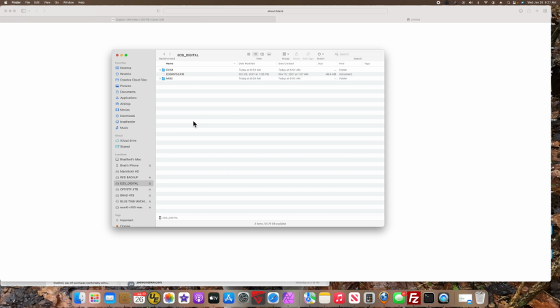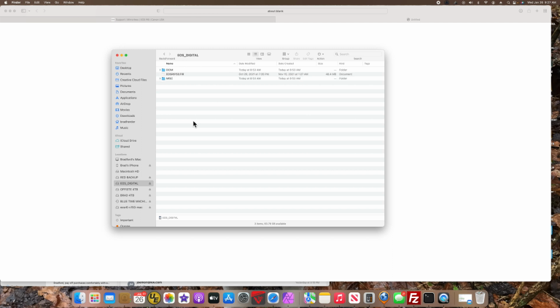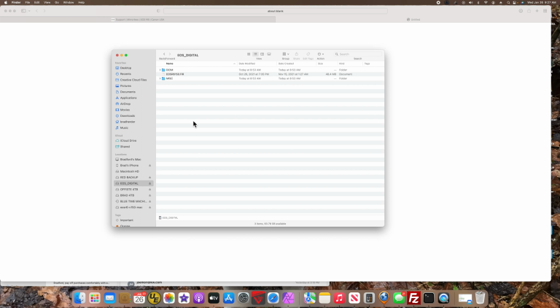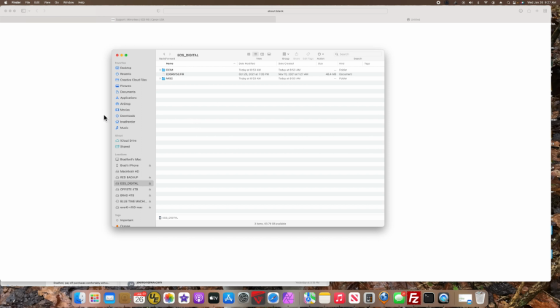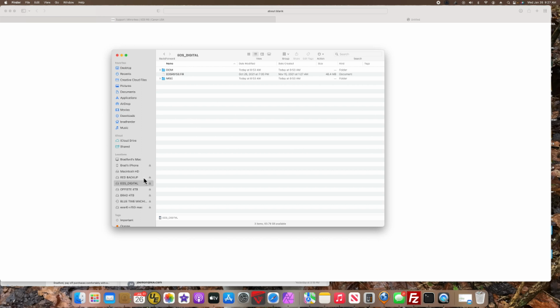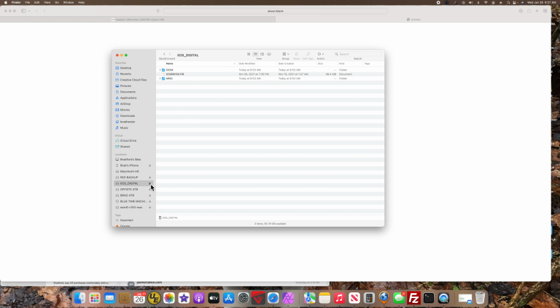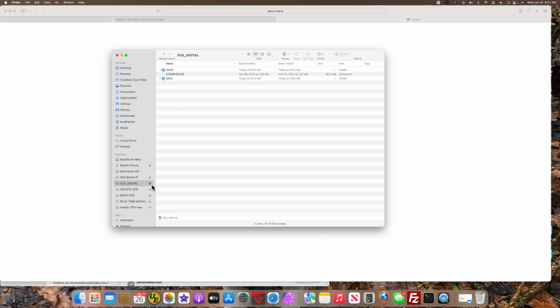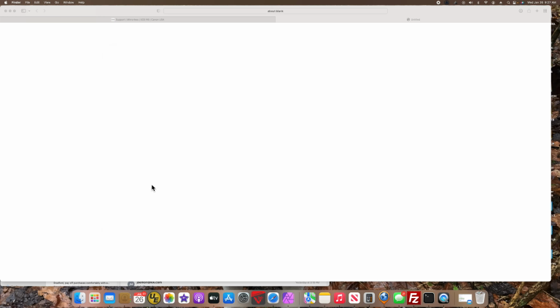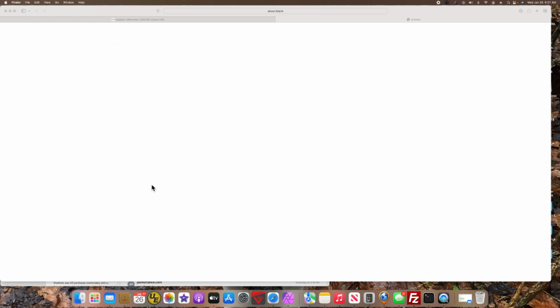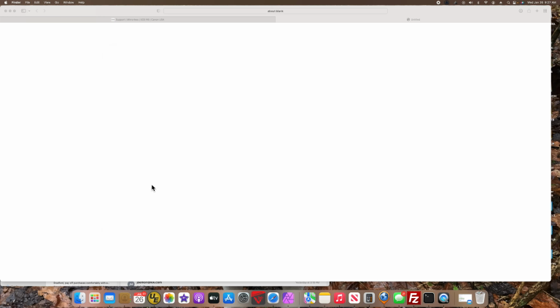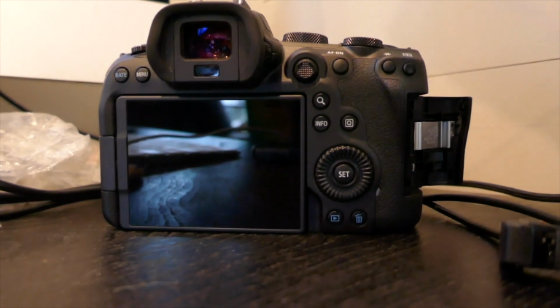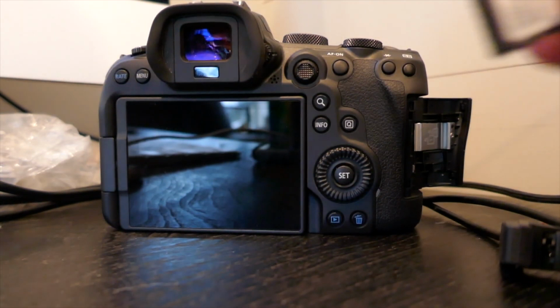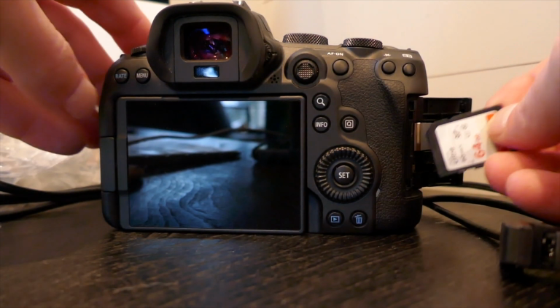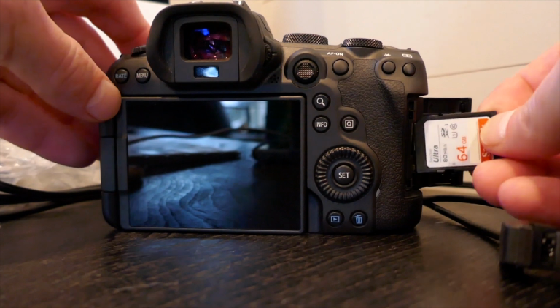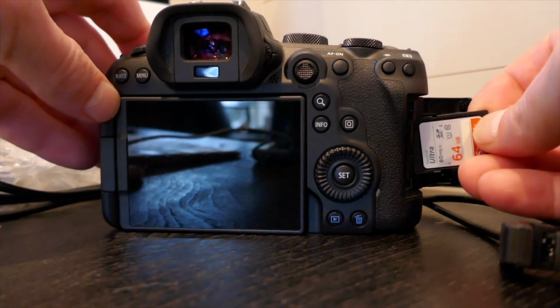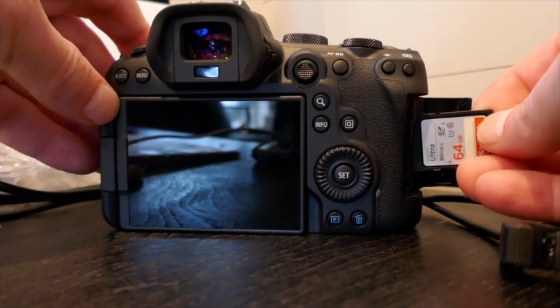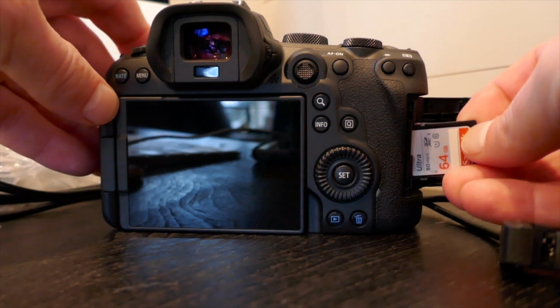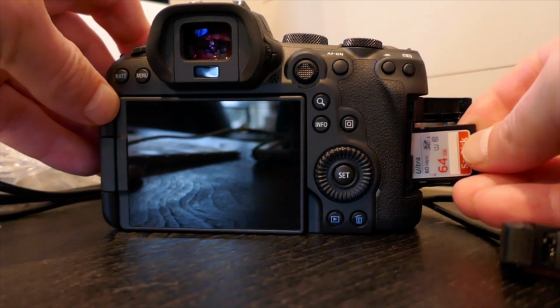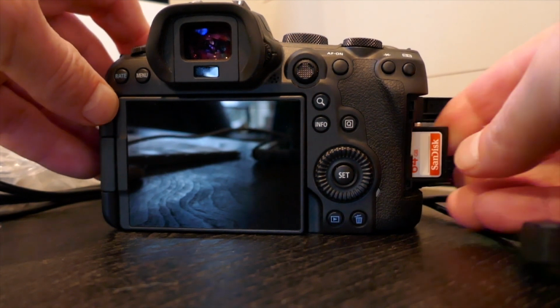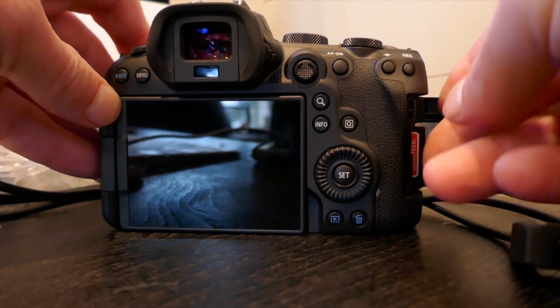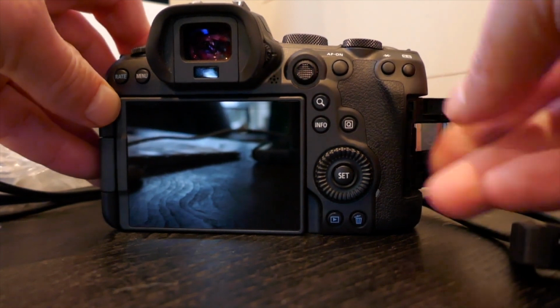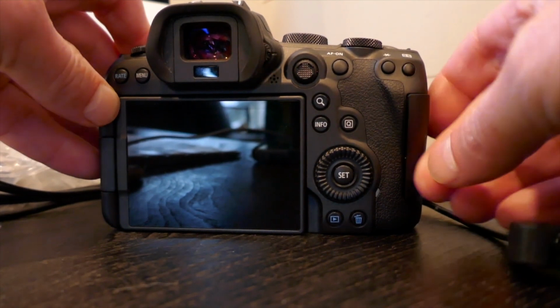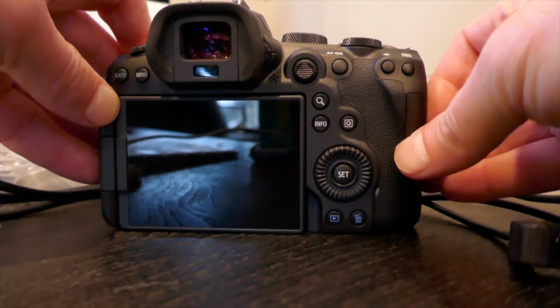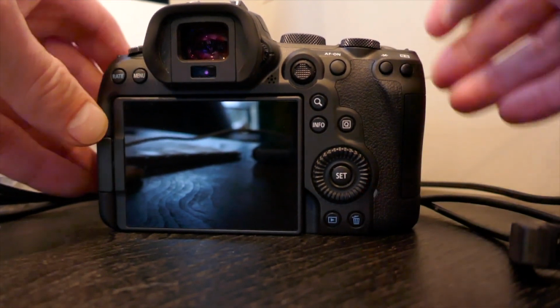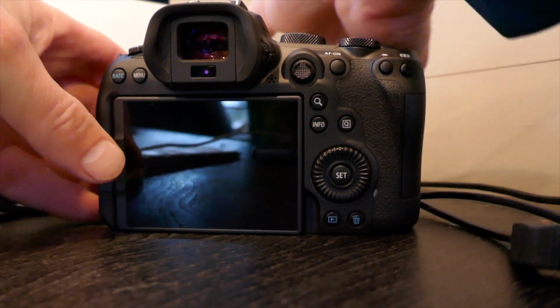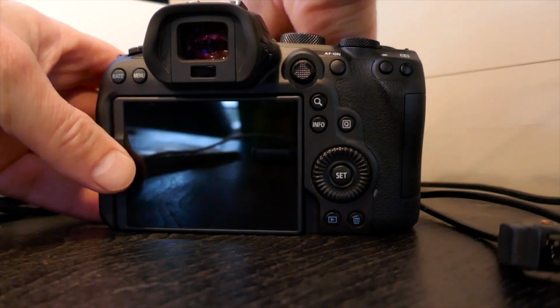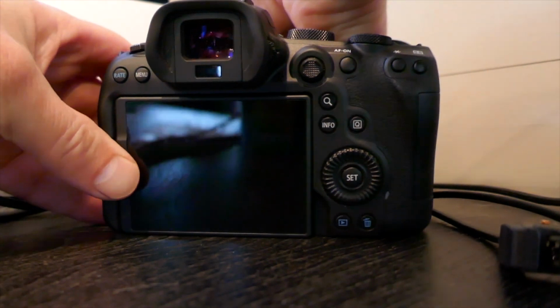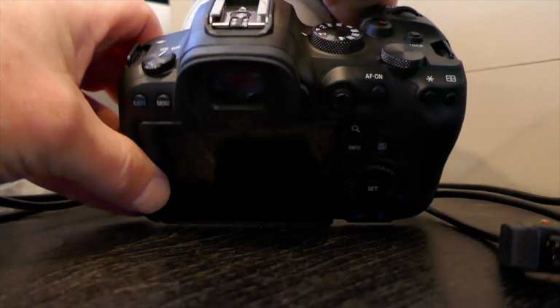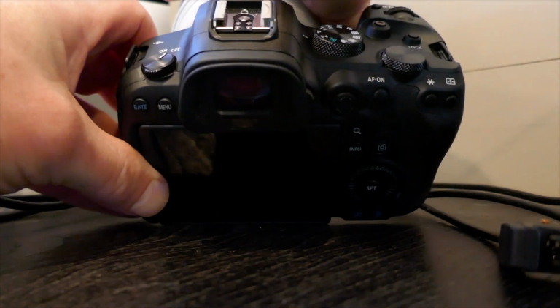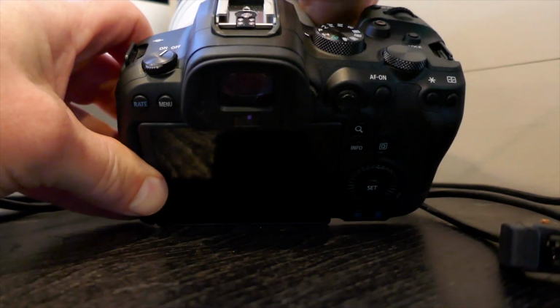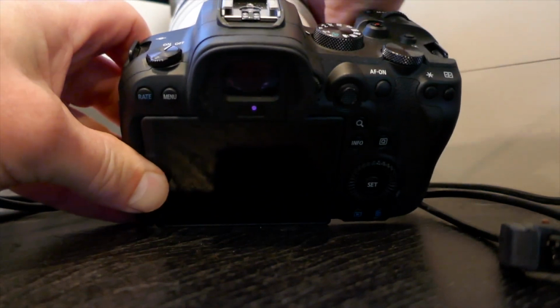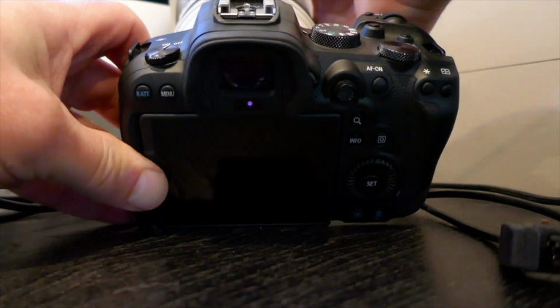Then remove that SD card and plug it back into your camera. I saw online that some people said to remove your lens, which I'm going to do.